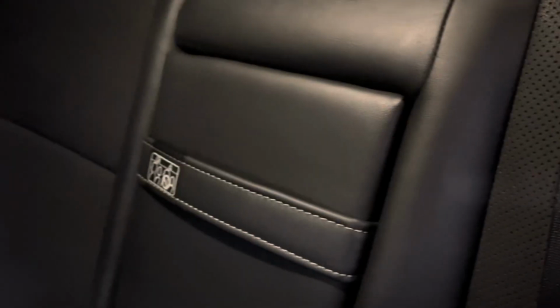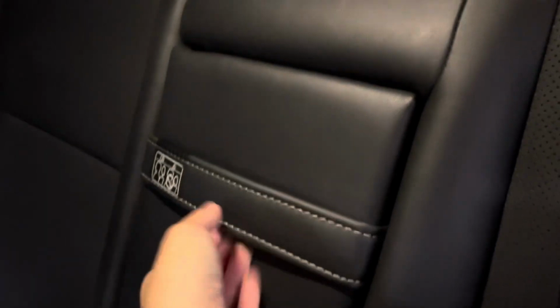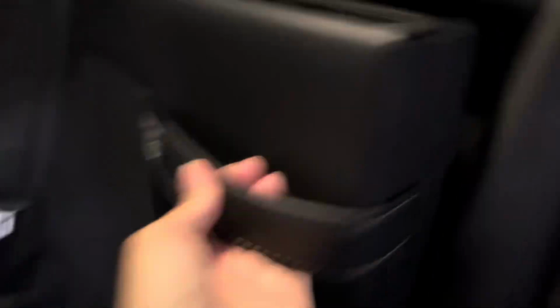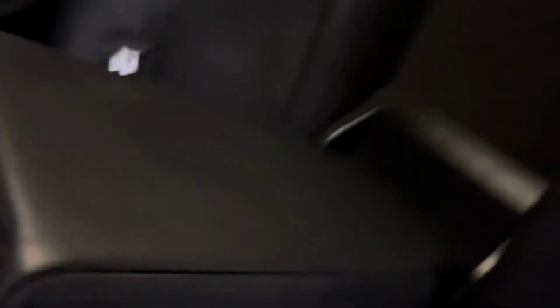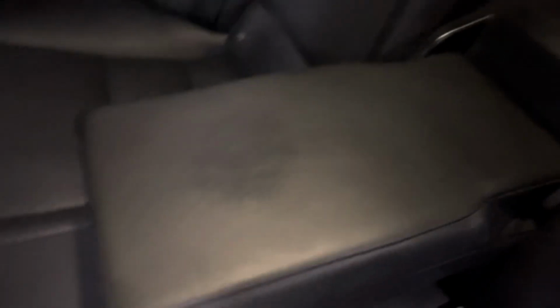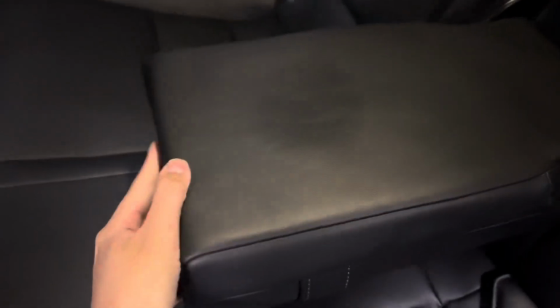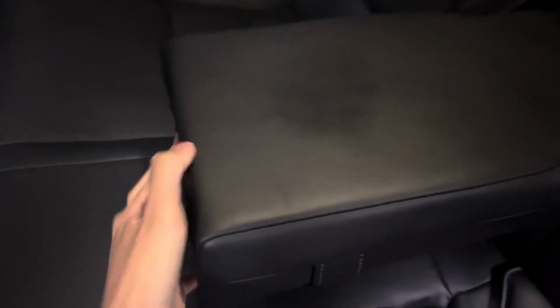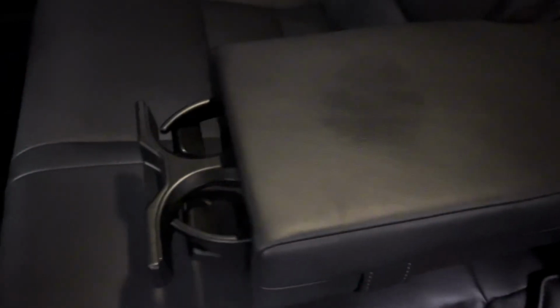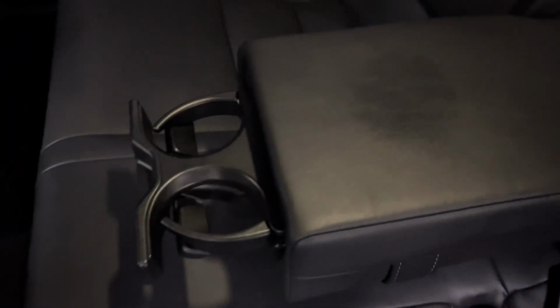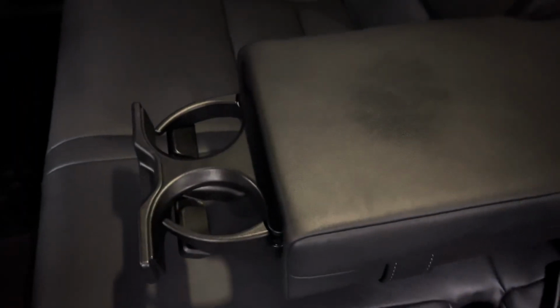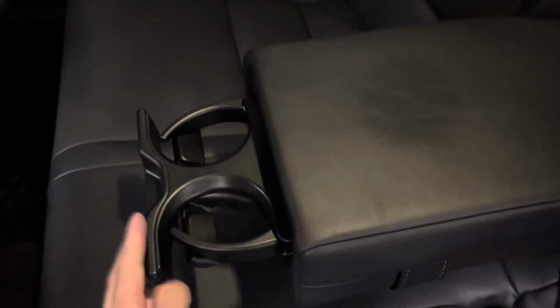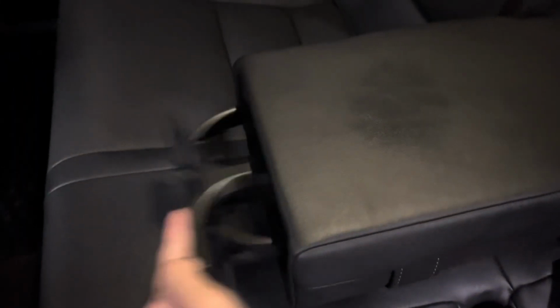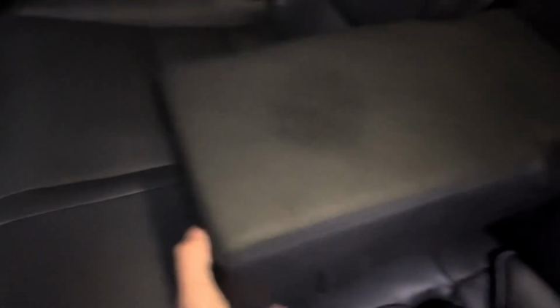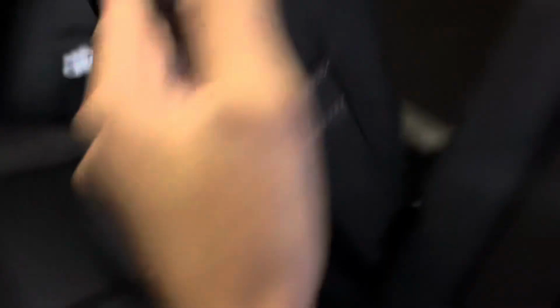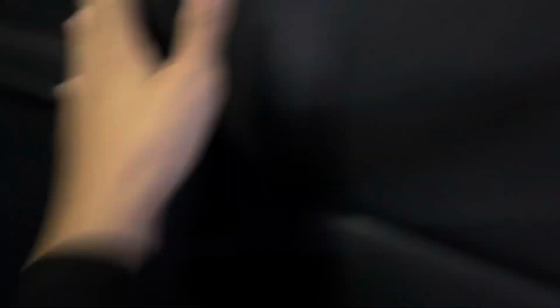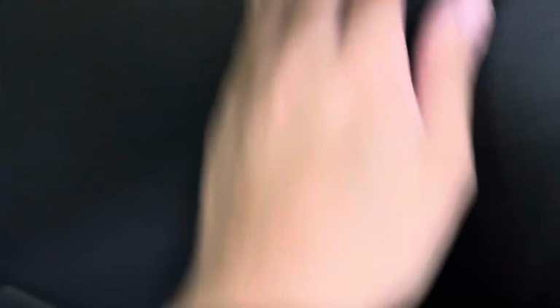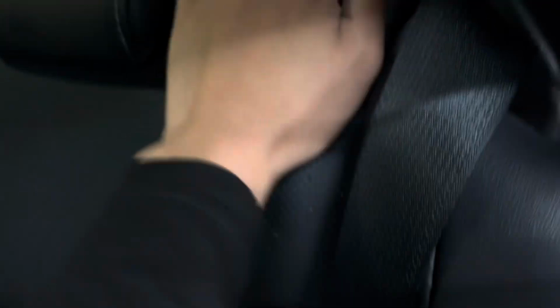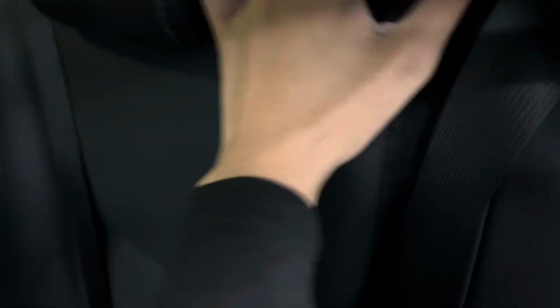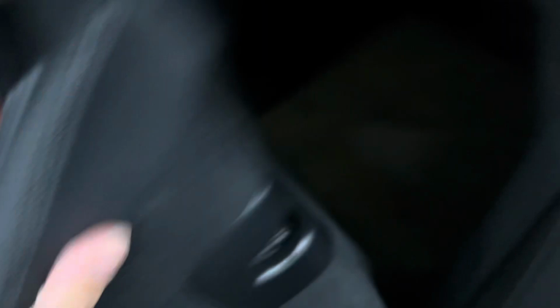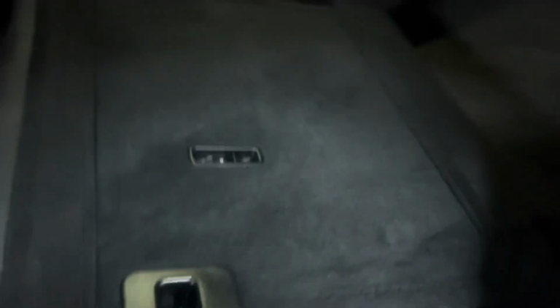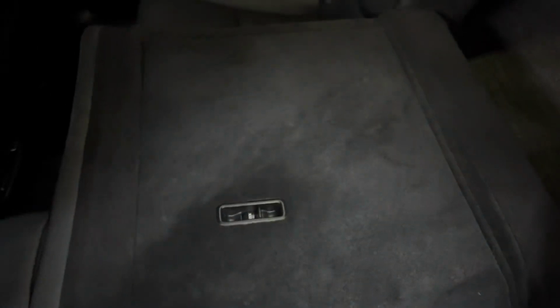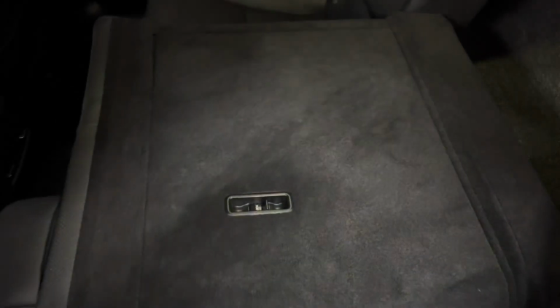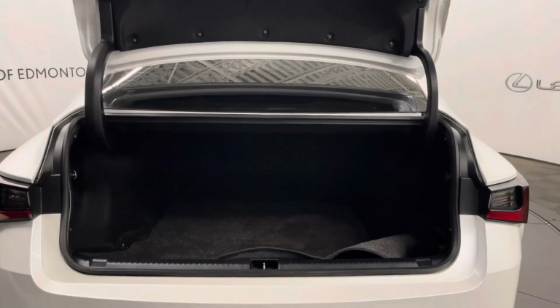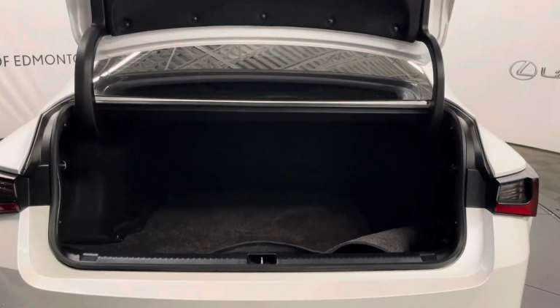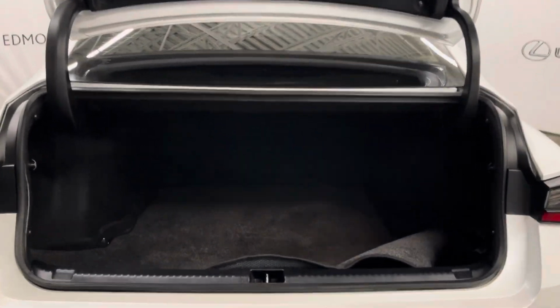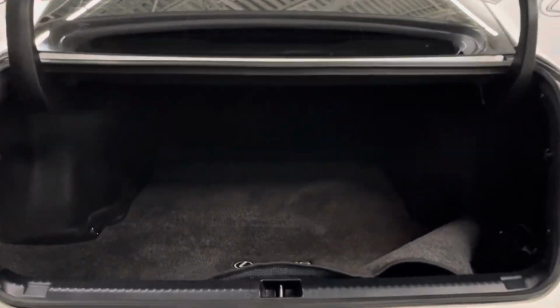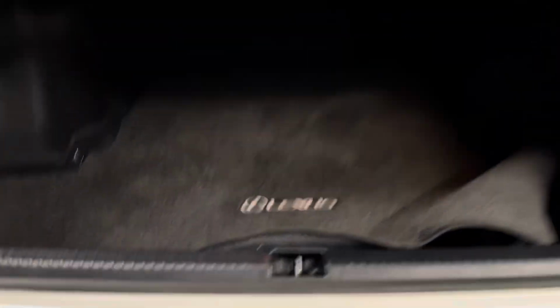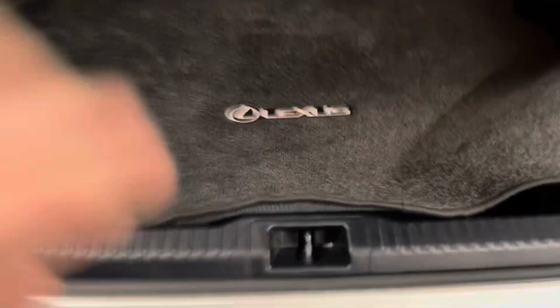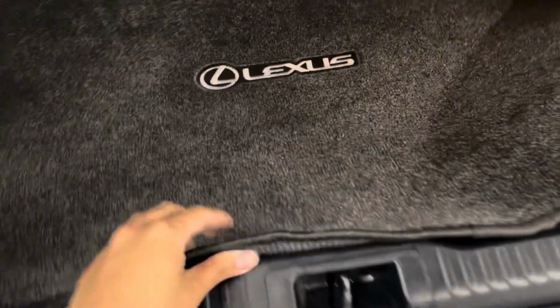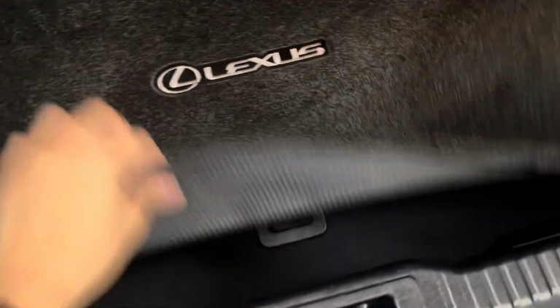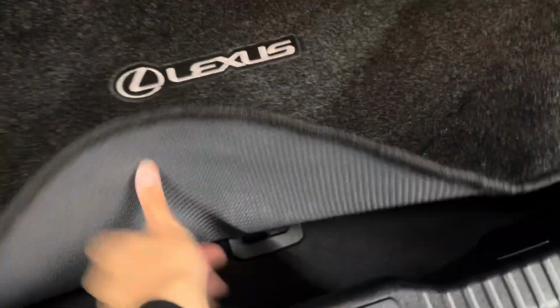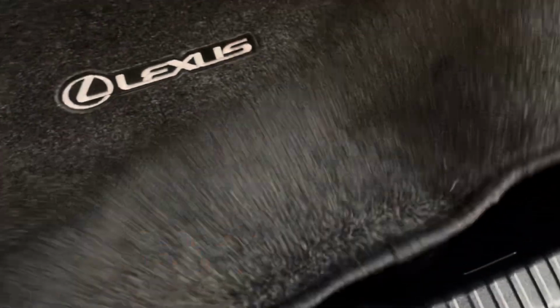In the backseat center console, you have your cup holders. Your rear seats are manual folding. You have a spacious trunk and underneath the carpet, you have your tools and spare tire.